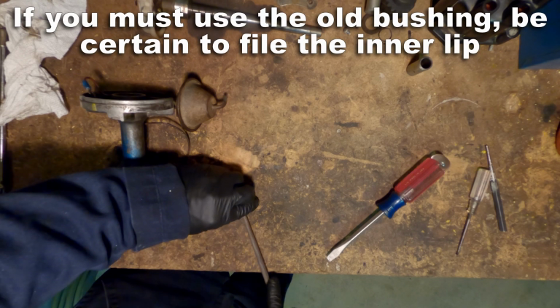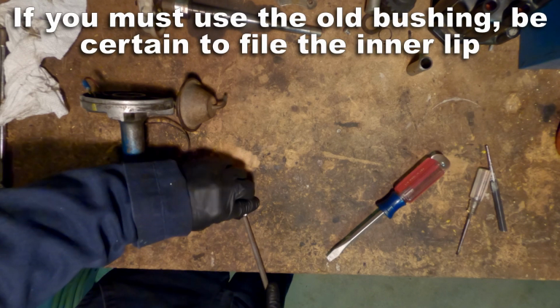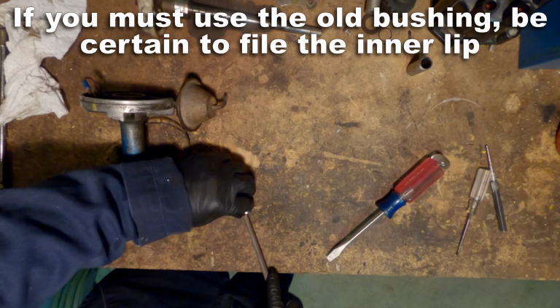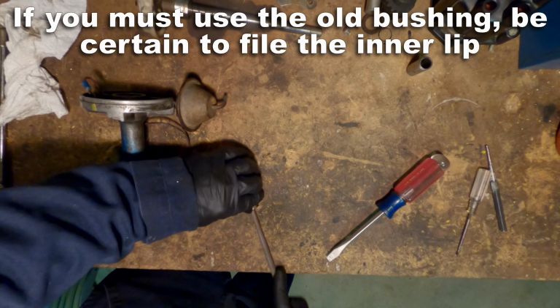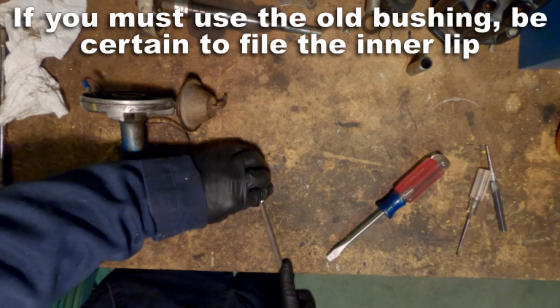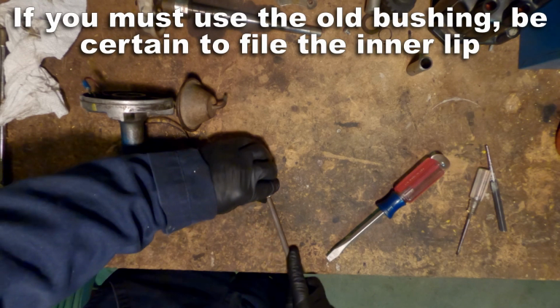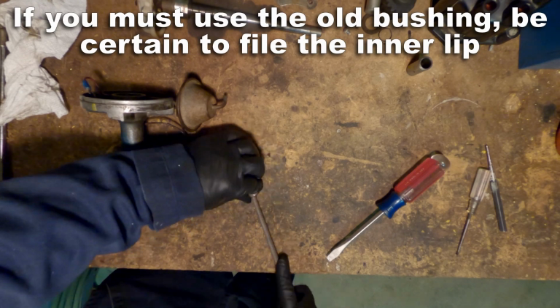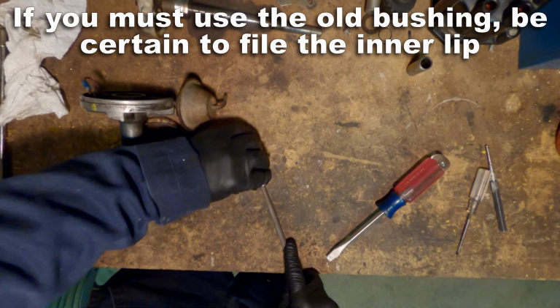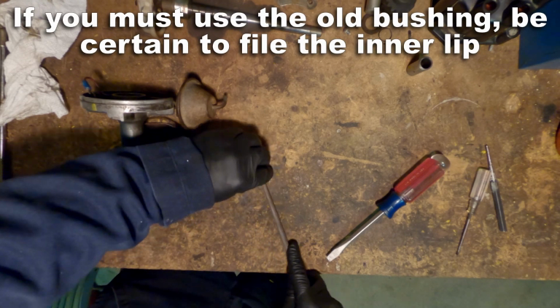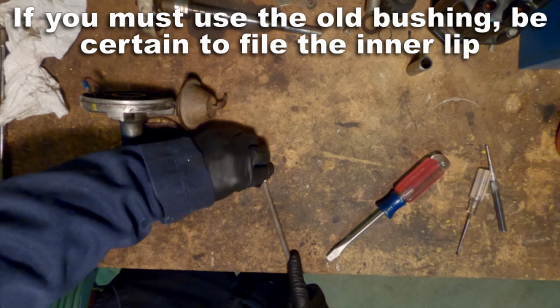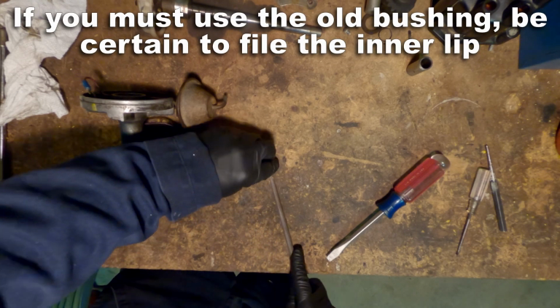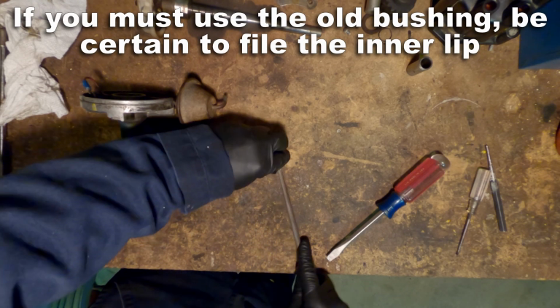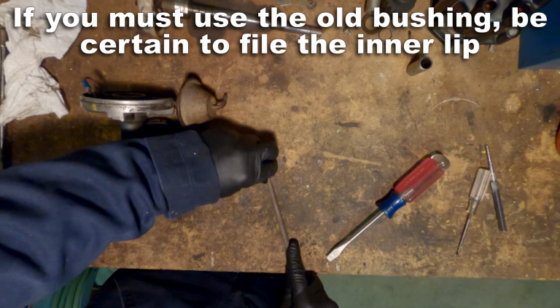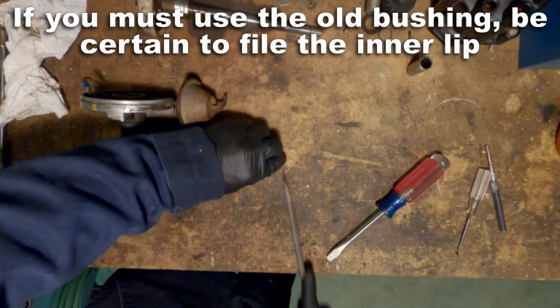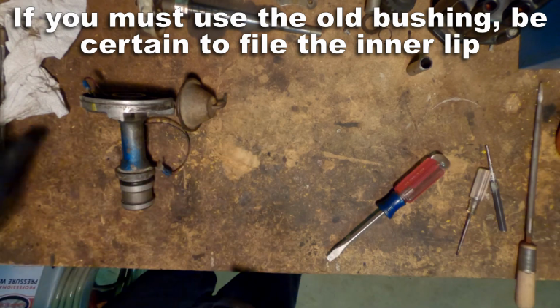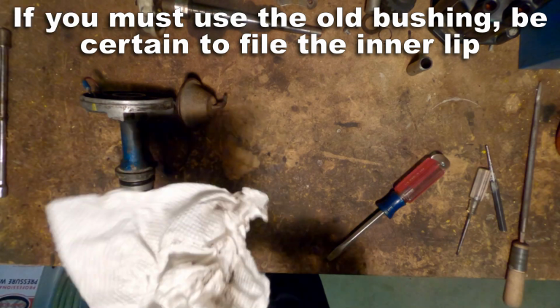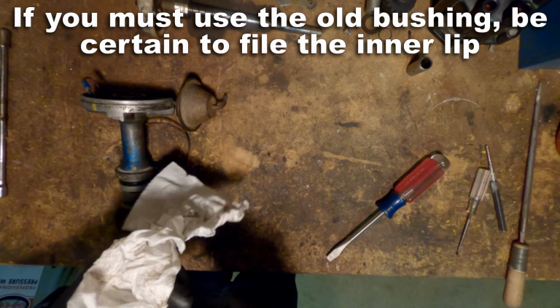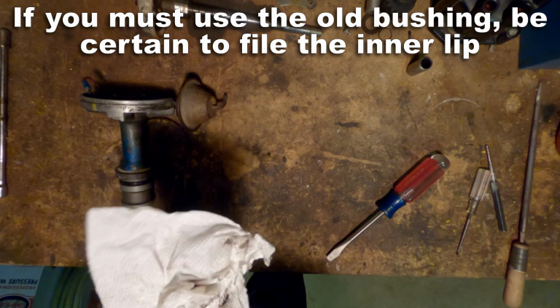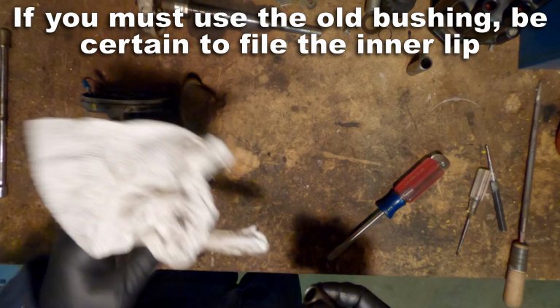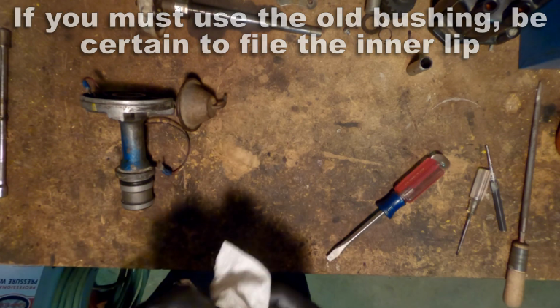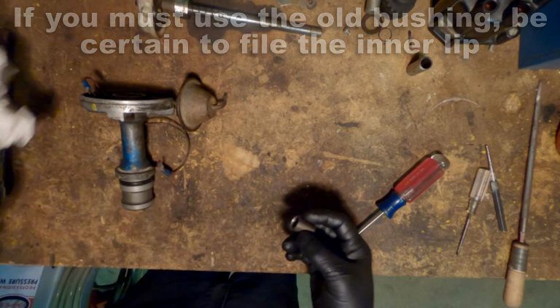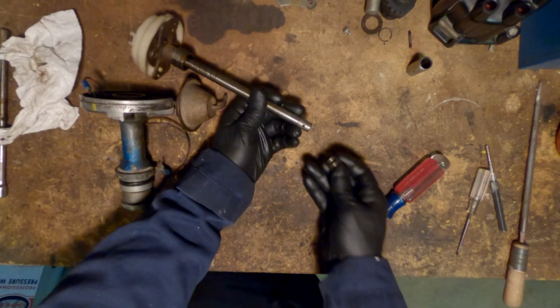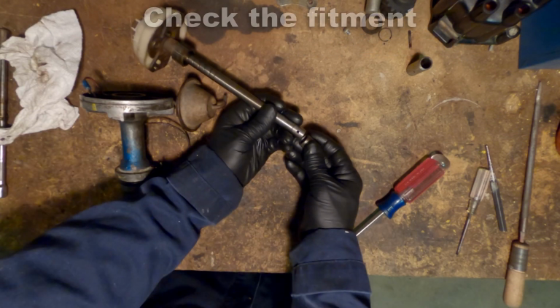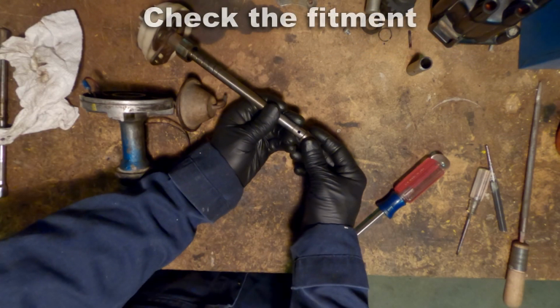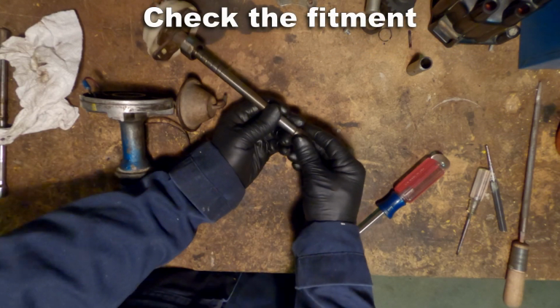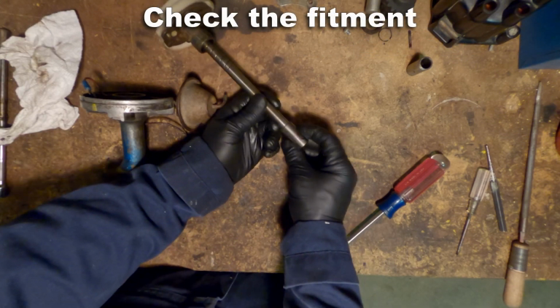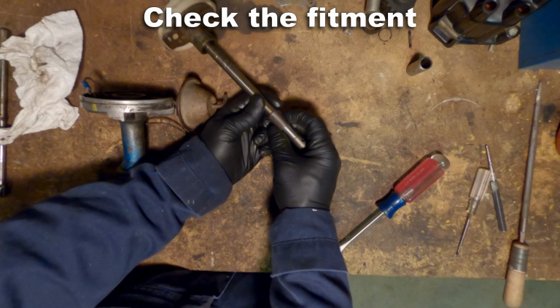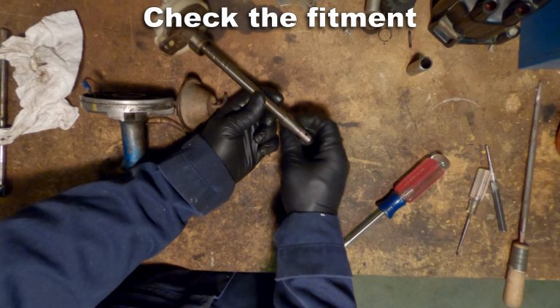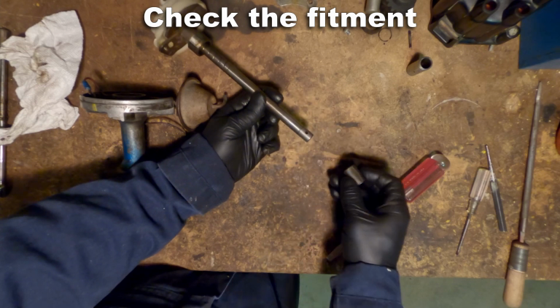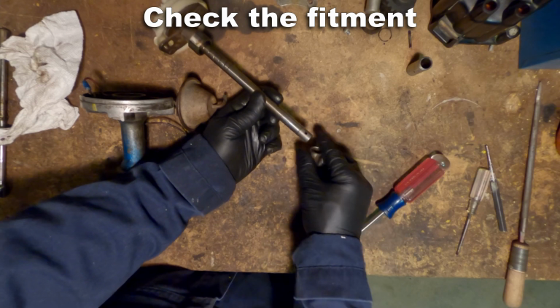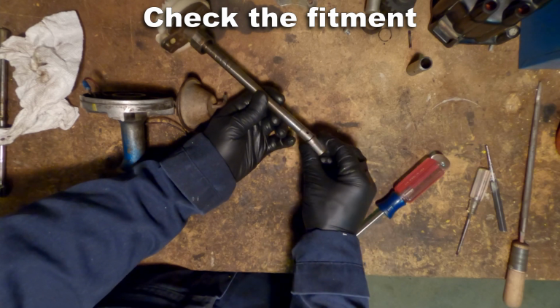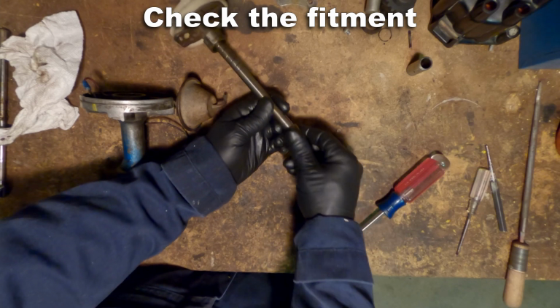The only way you're going to be able to fix that is by taking that file and getting rid of that deformation. I'm checking the fitment again, just making sure that it's not too loose or too tight.